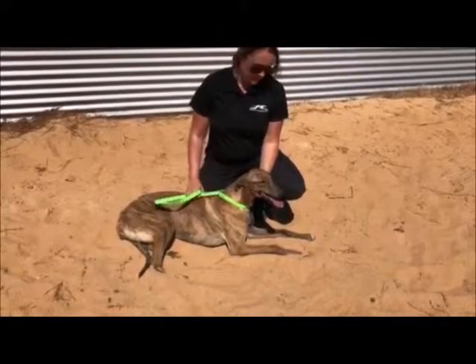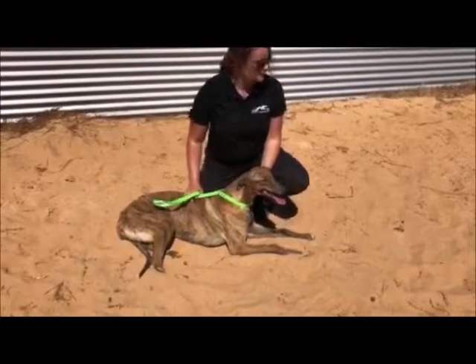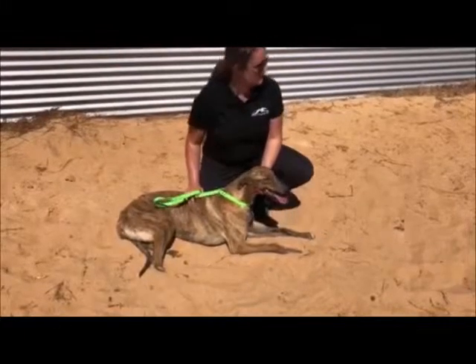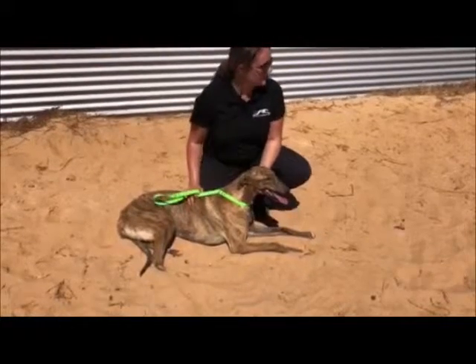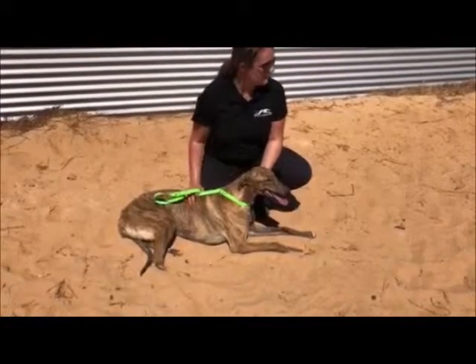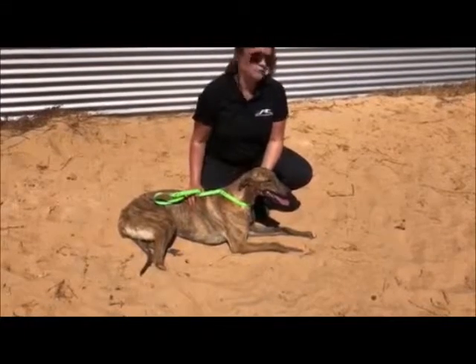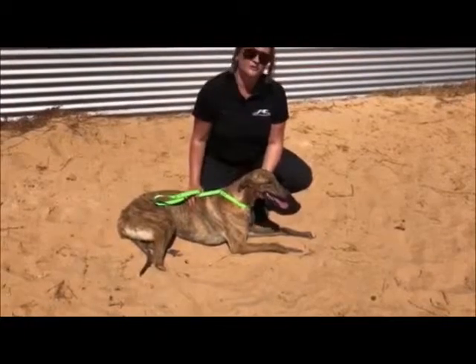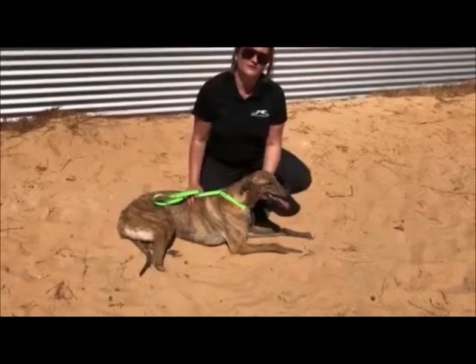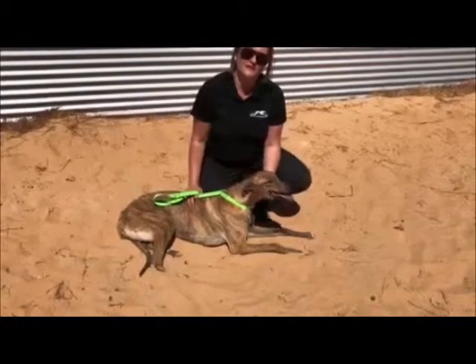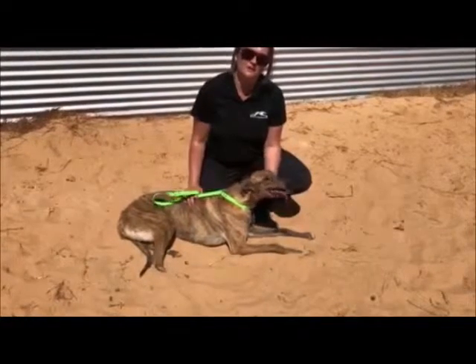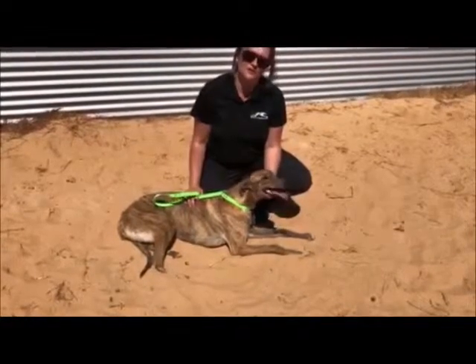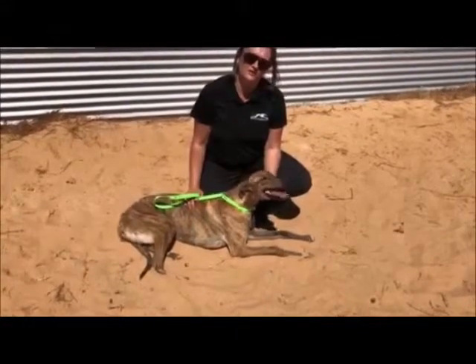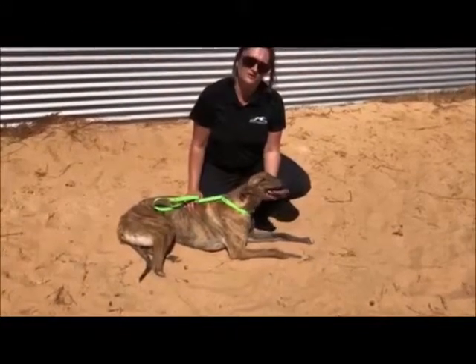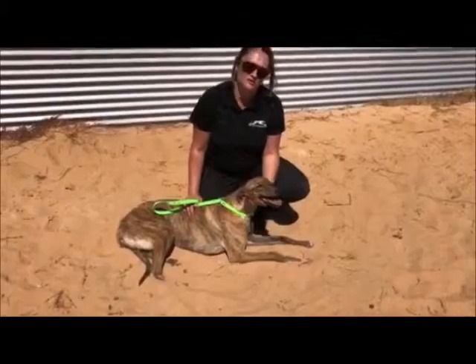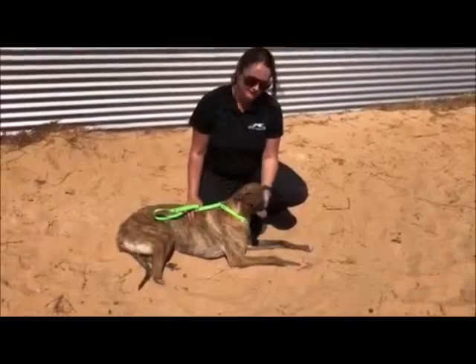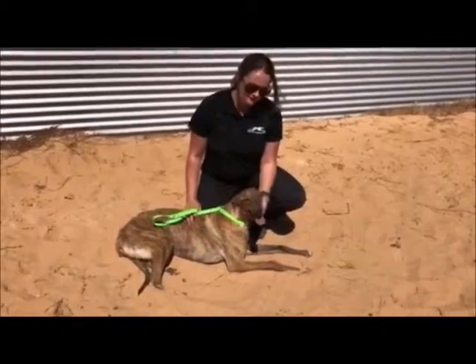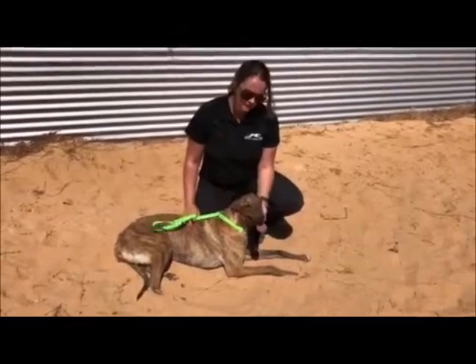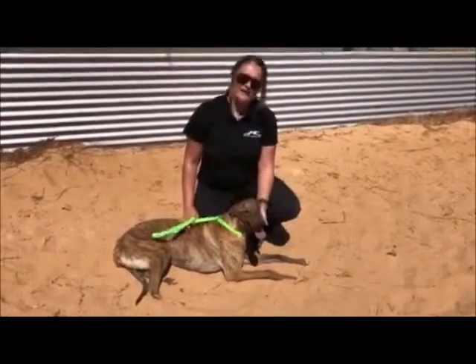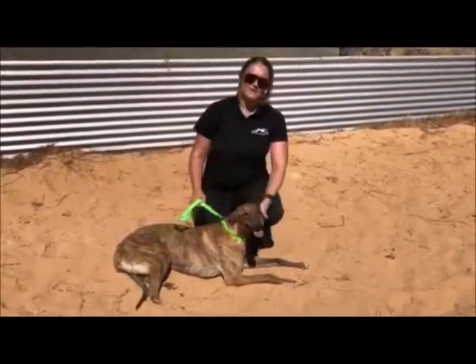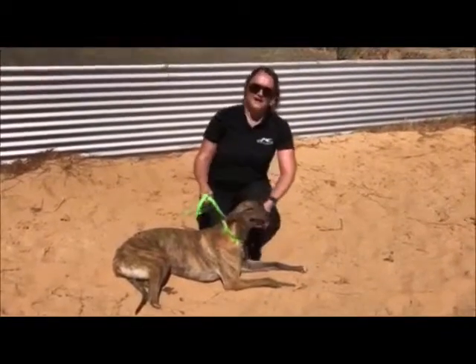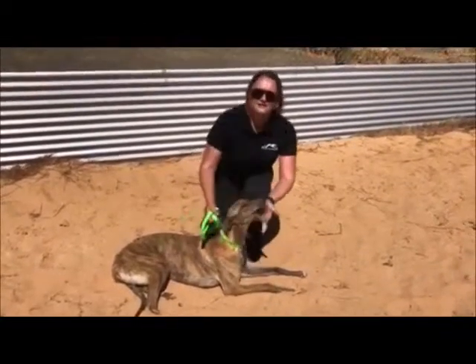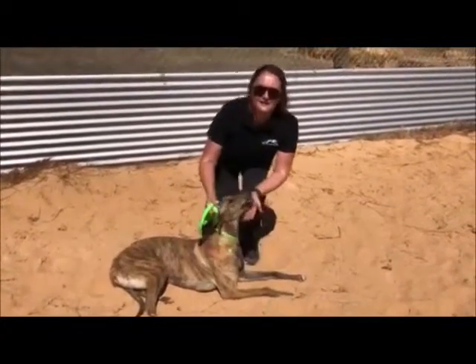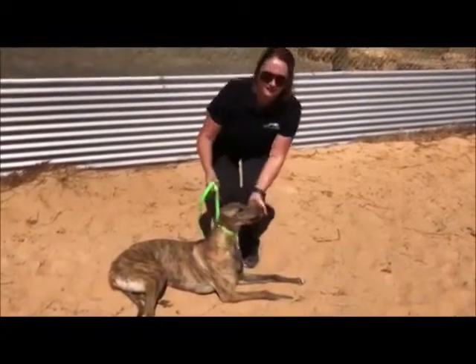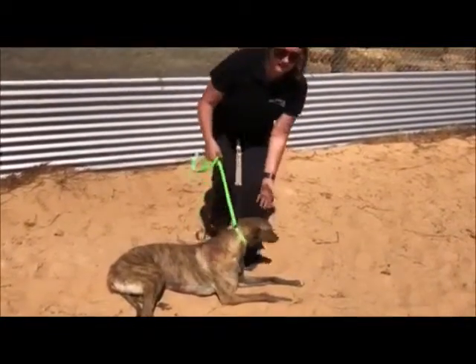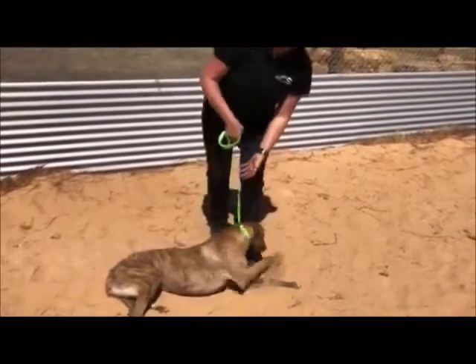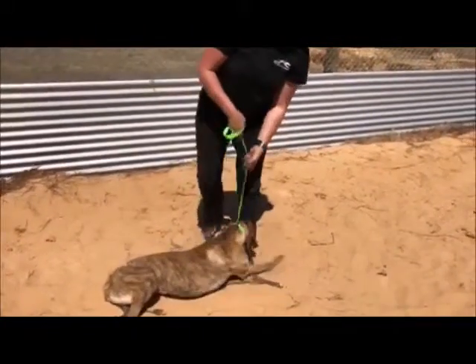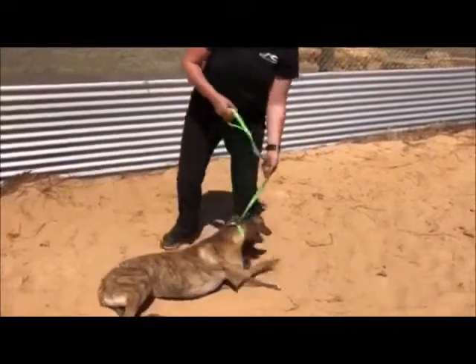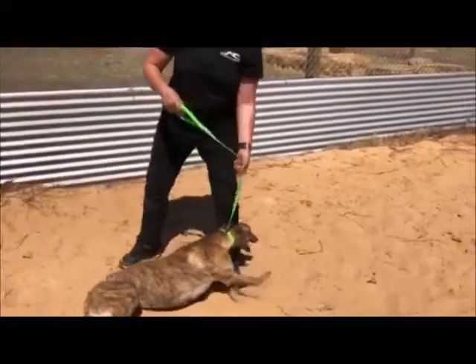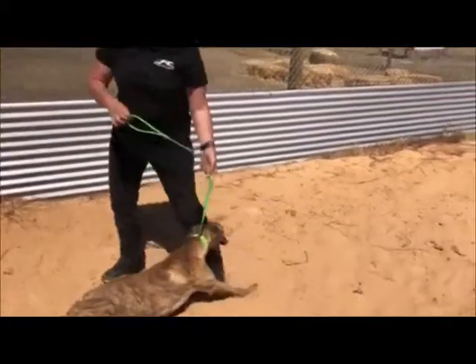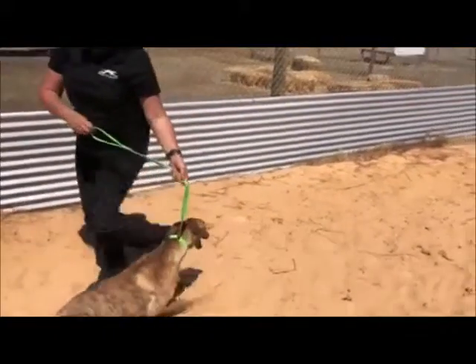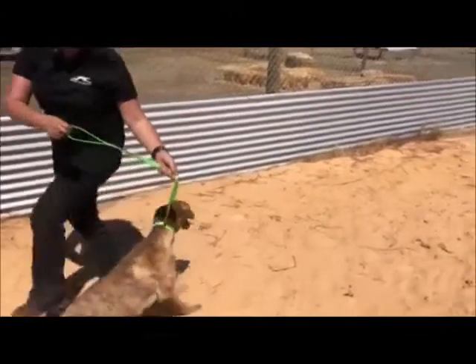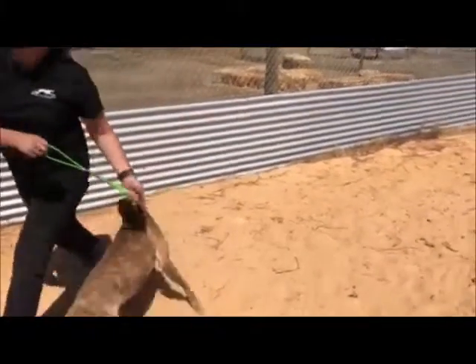Today we're going to chase after the octopus, which is the same toy that's used at the tracks. So I'll get her up, hand her over to Ian and we'll have a go and see how she goes with it.